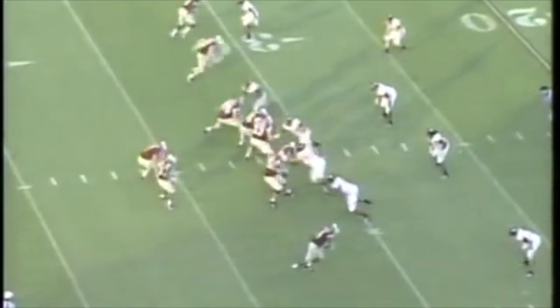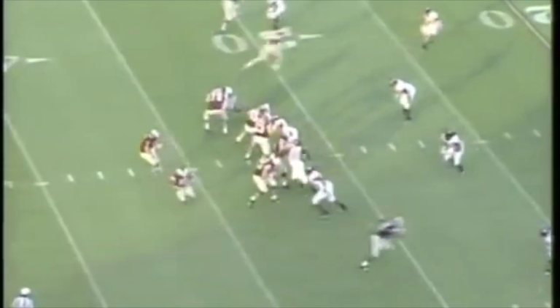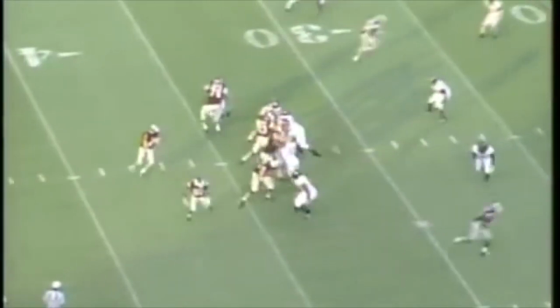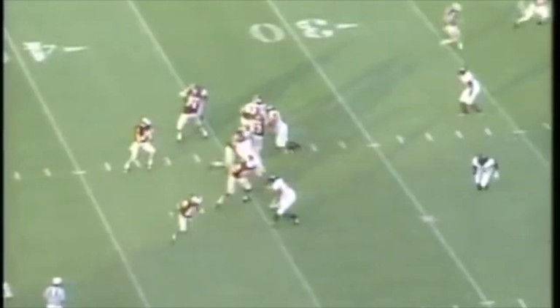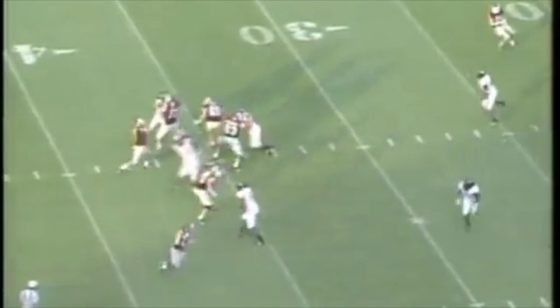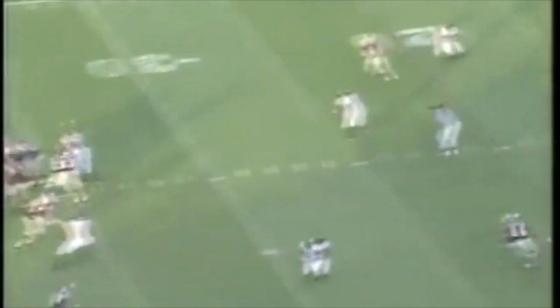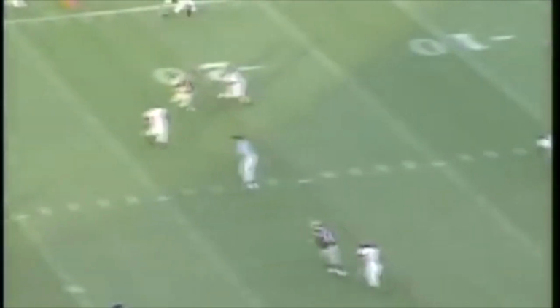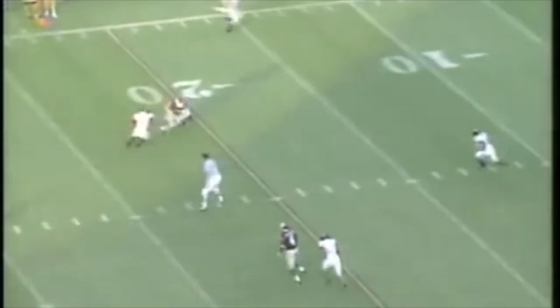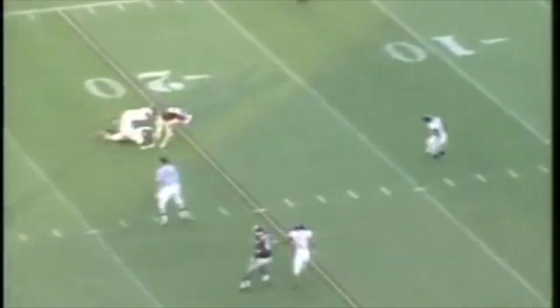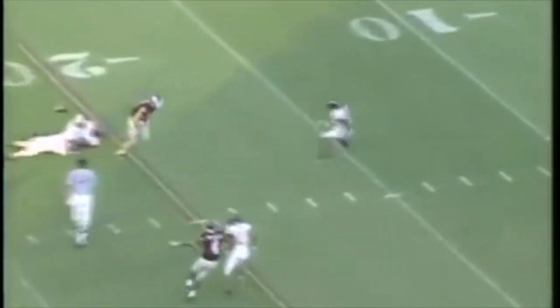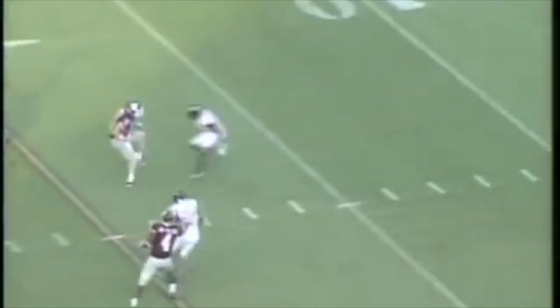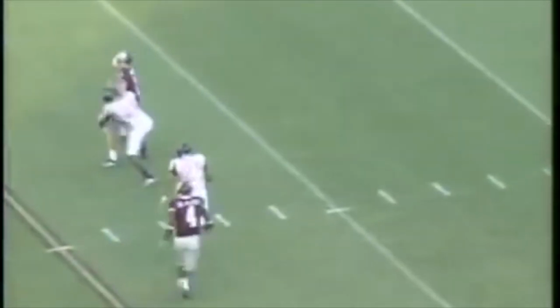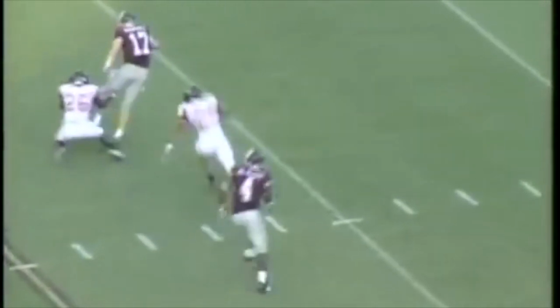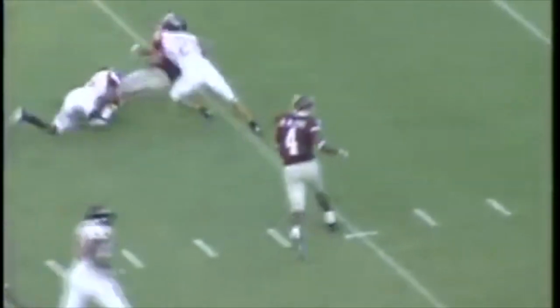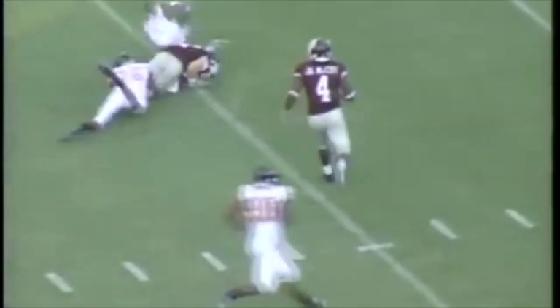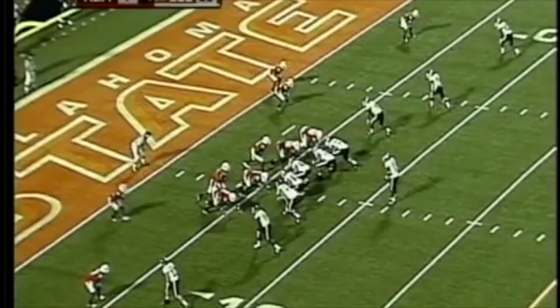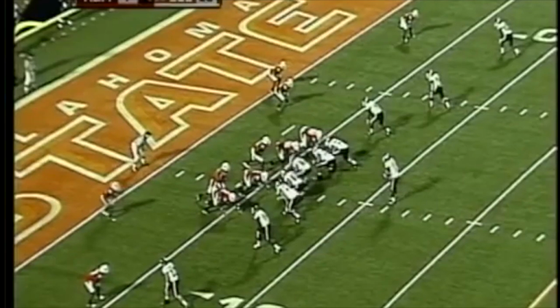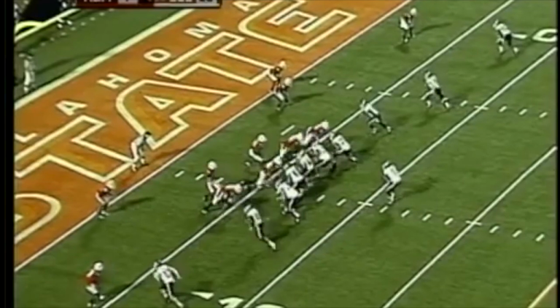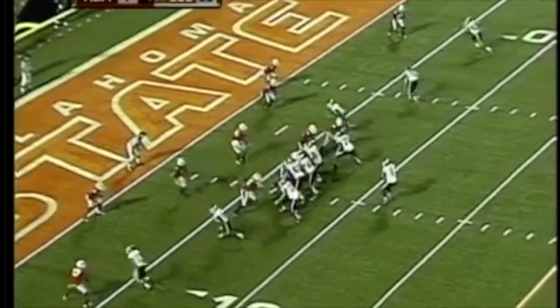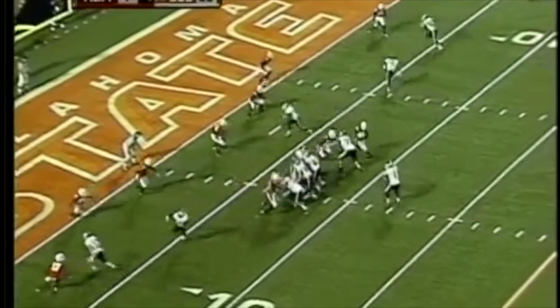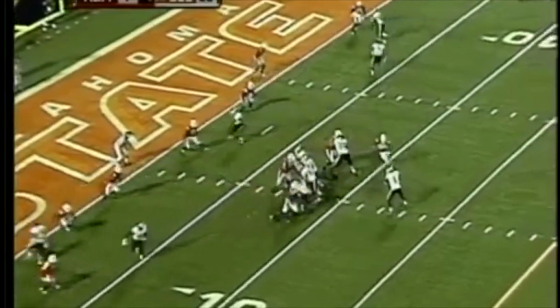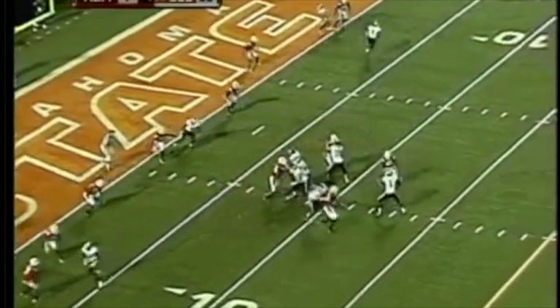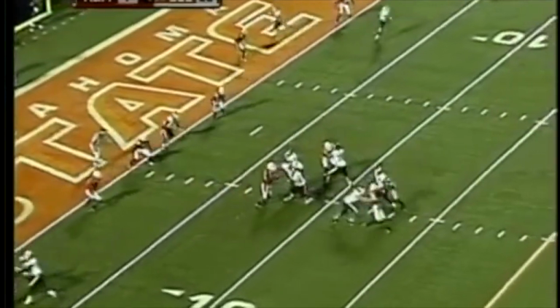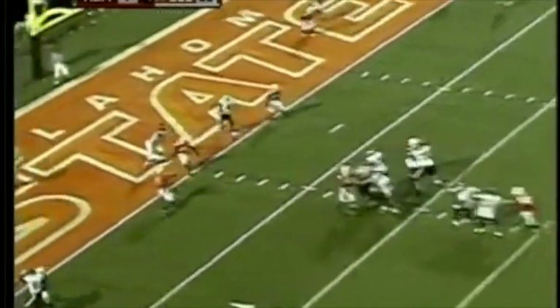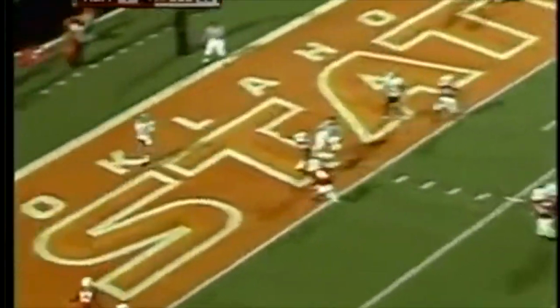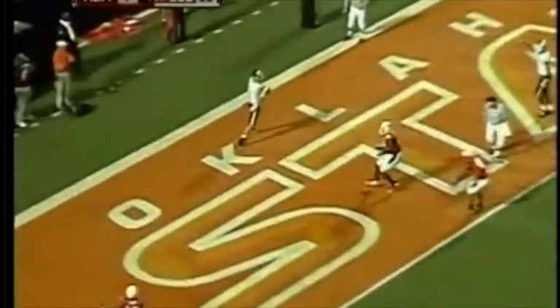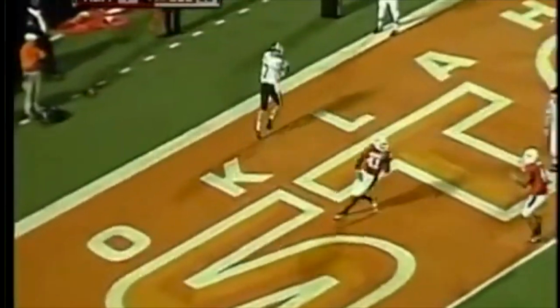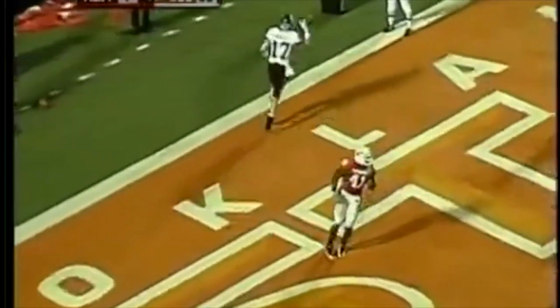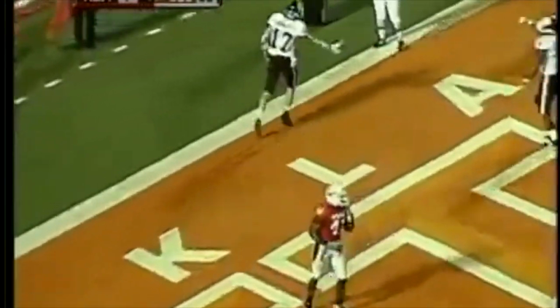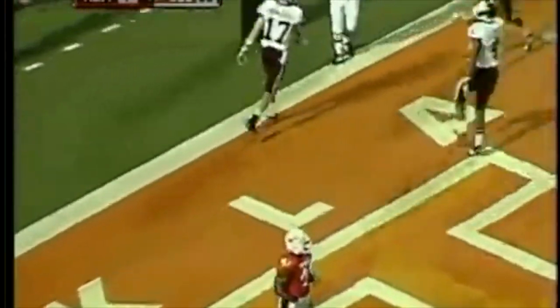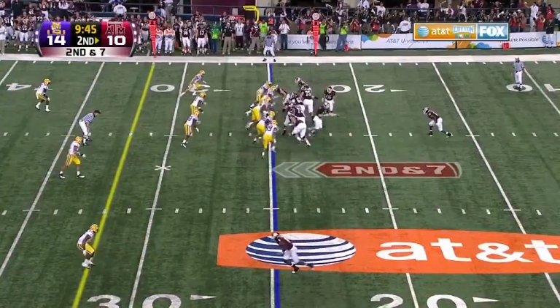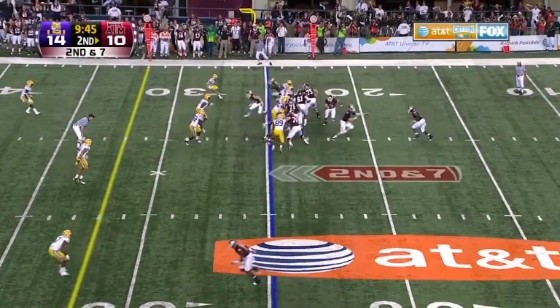Two split out to either side. McGee from the gun — quick drop, throwing left side, it's complete, first down and more. Tannehill backers showing the blitz. They rush four and Johnson back to pass, throws over the middle — it's caught for a touchdown.